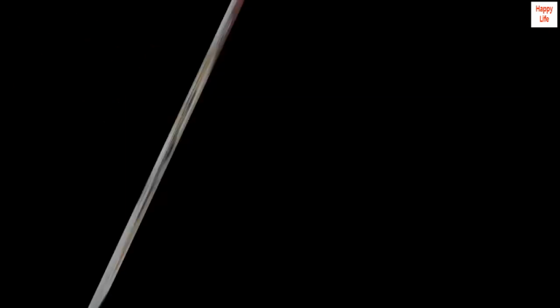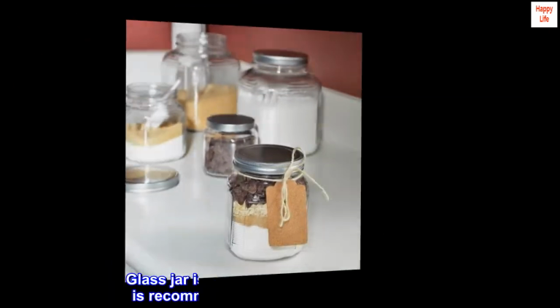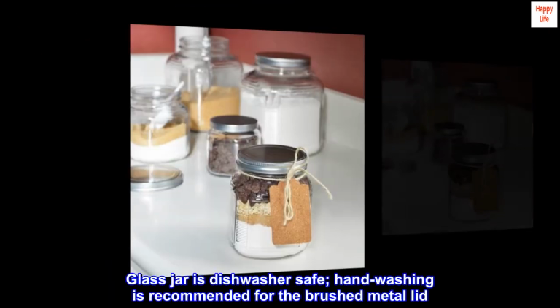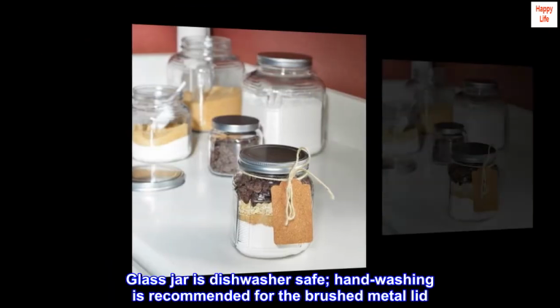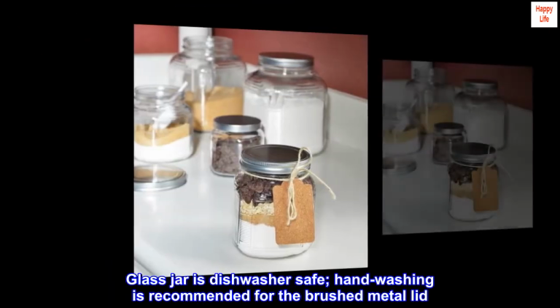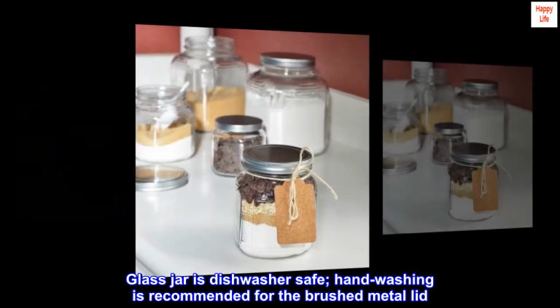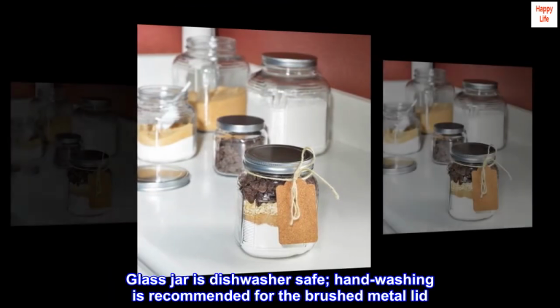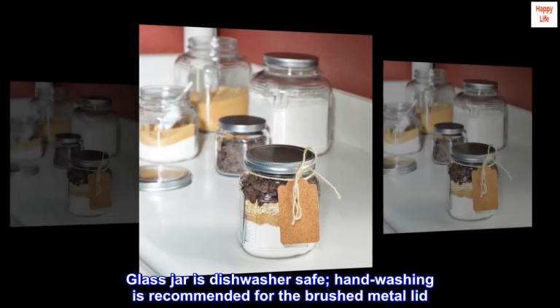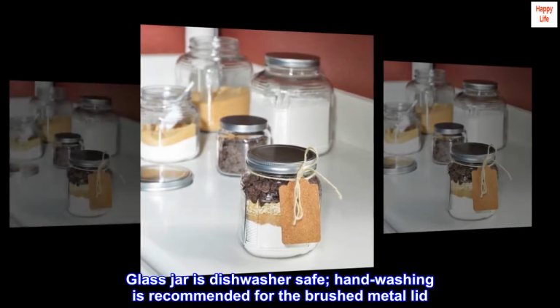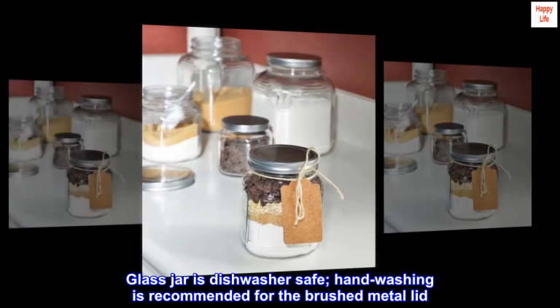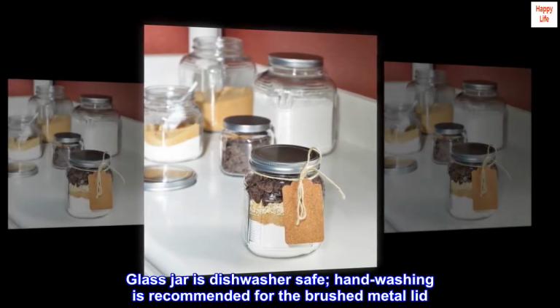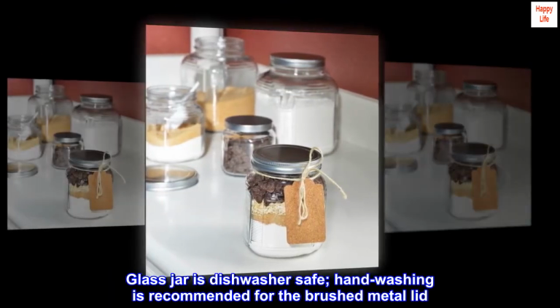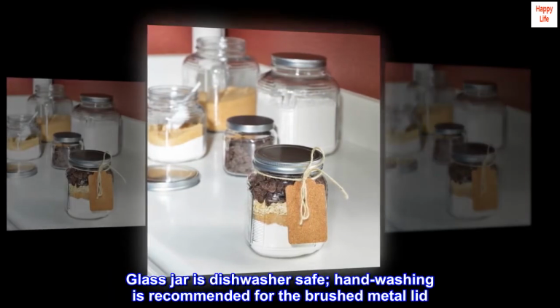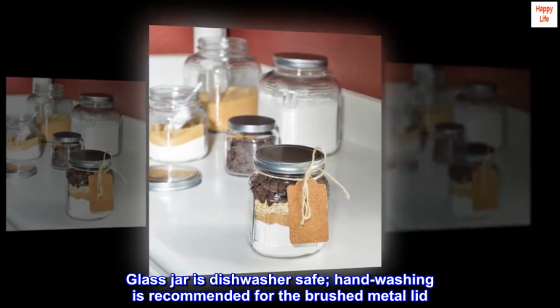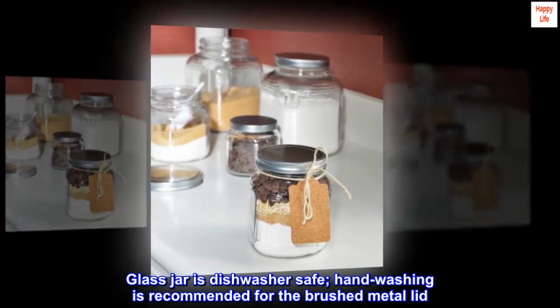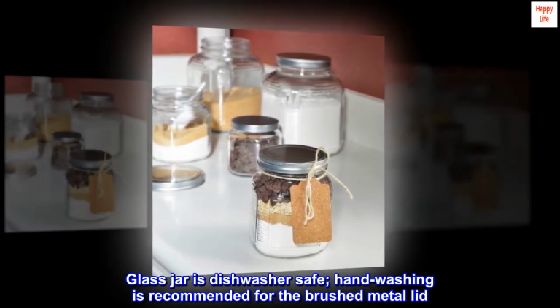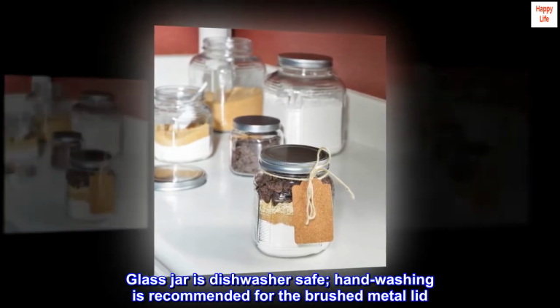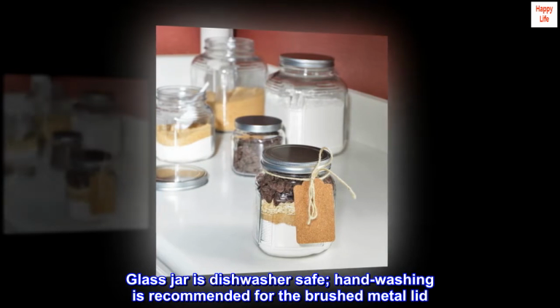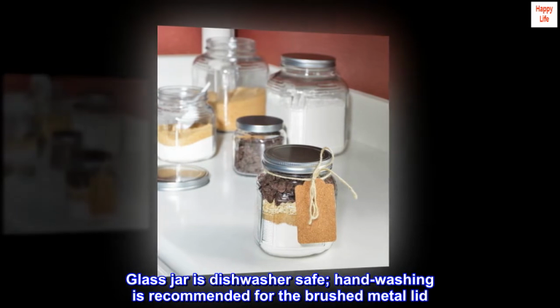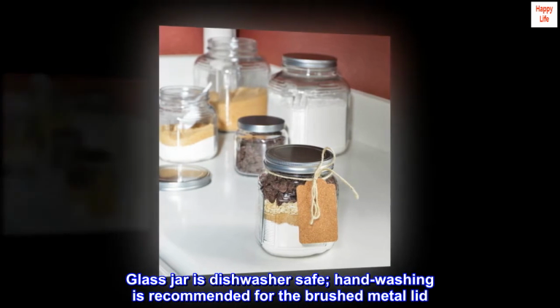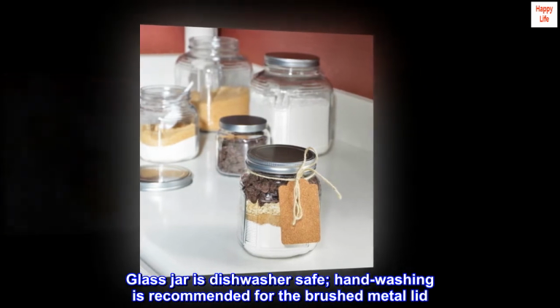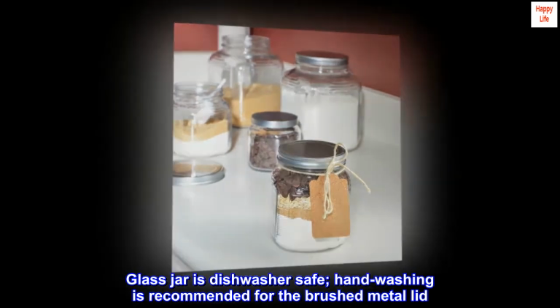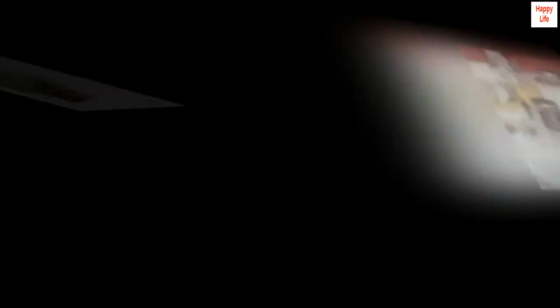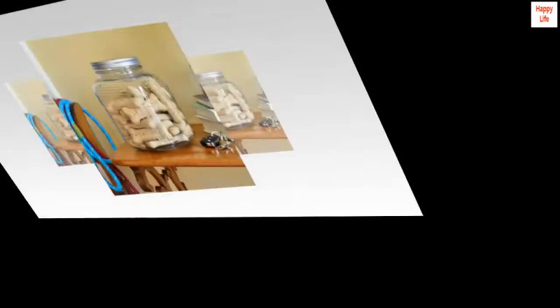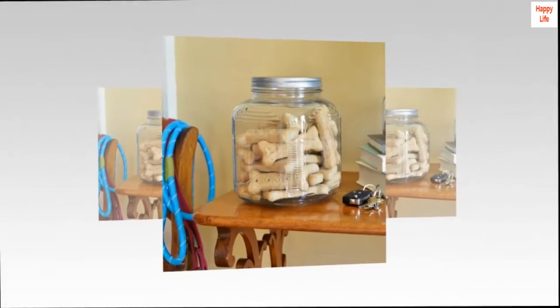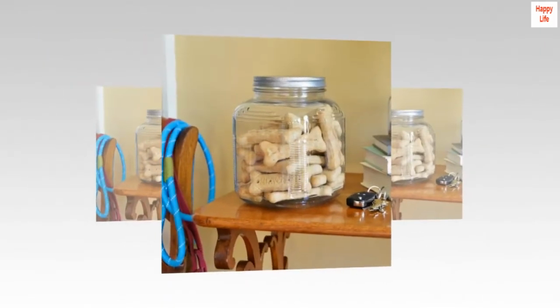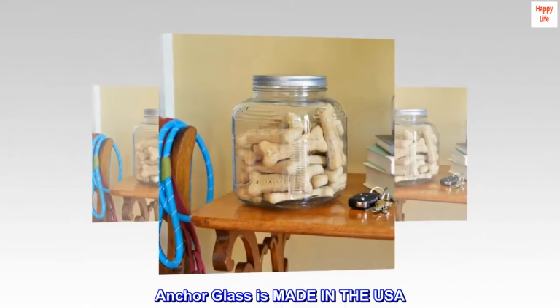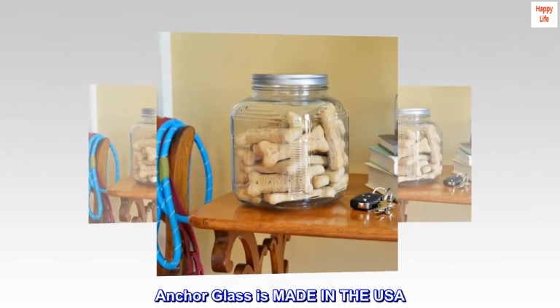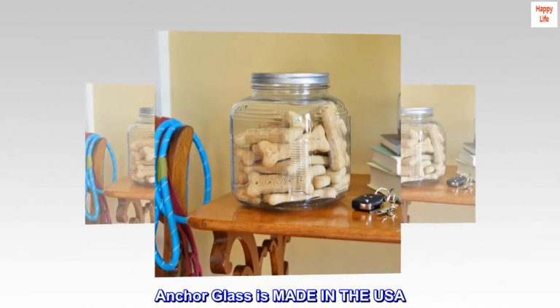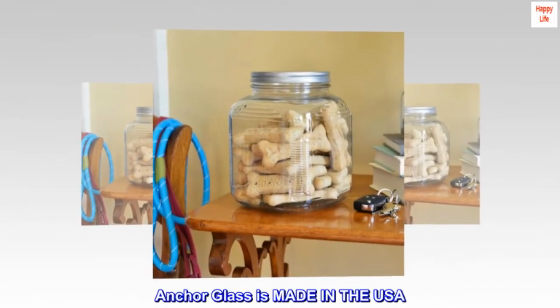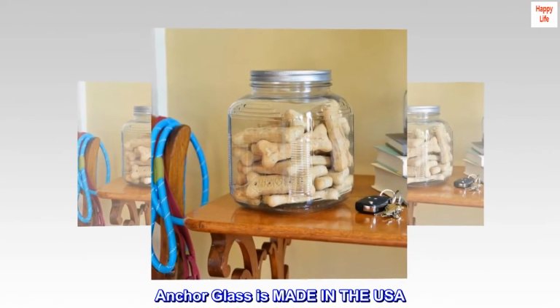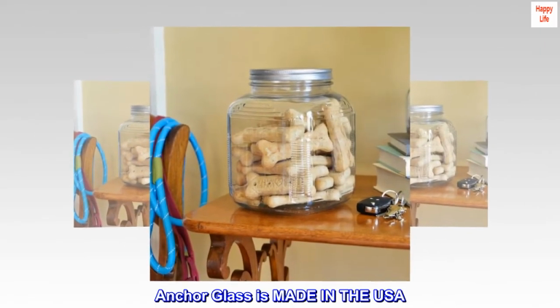Glass jar is dishwasher safe. Handwashing is recommended for the brushed metal lid. Anker glass is made in the USA.